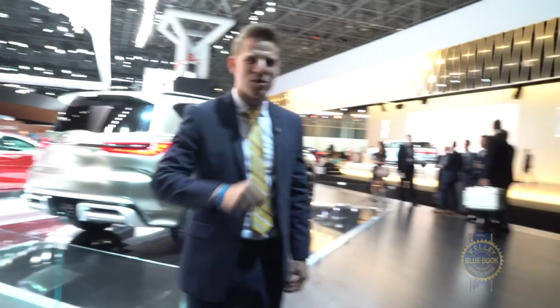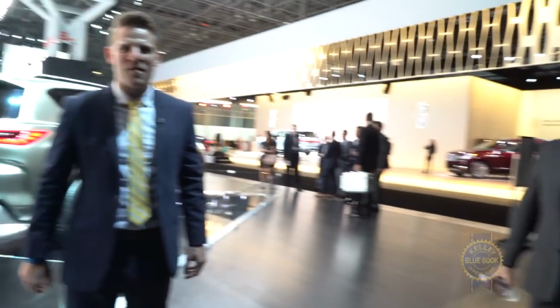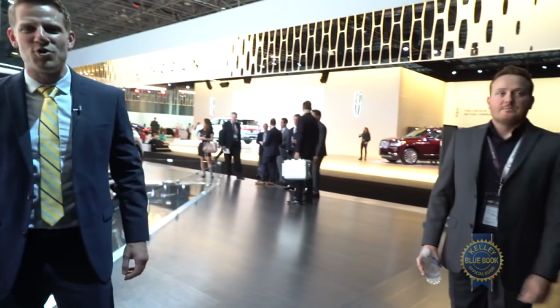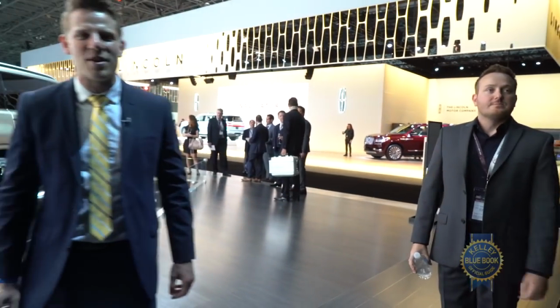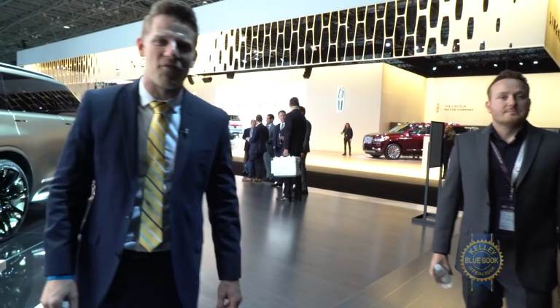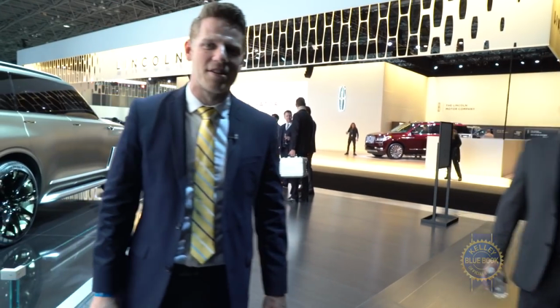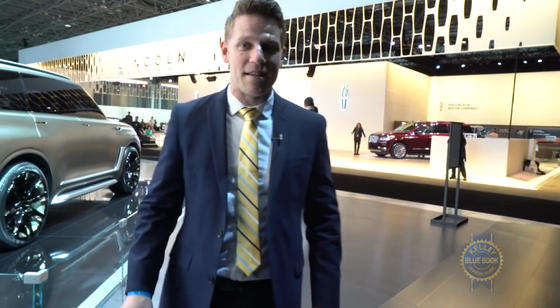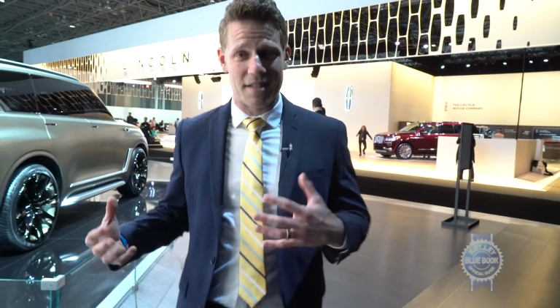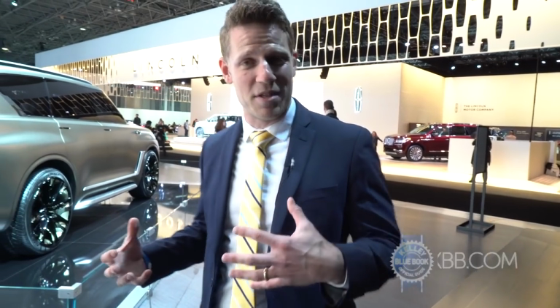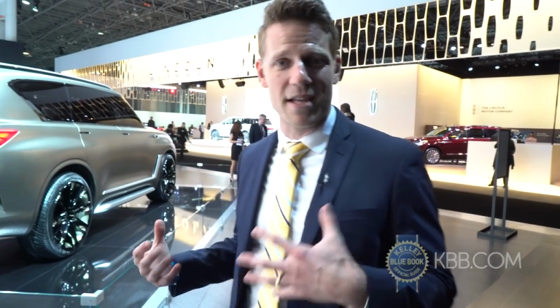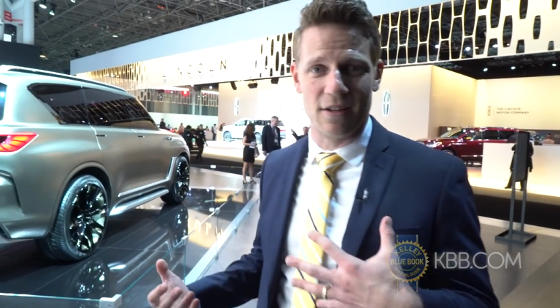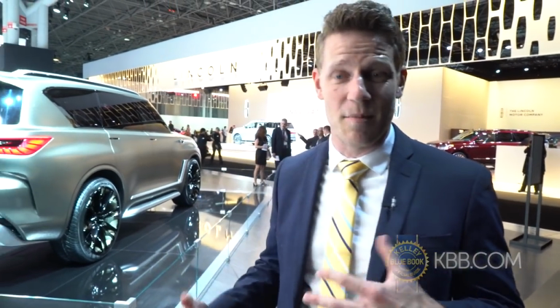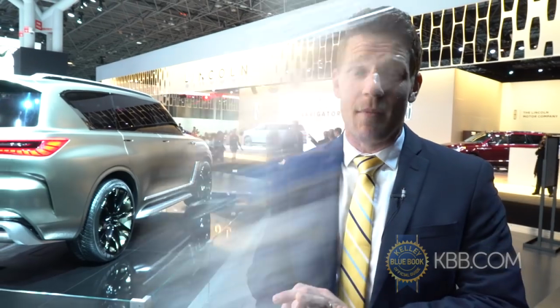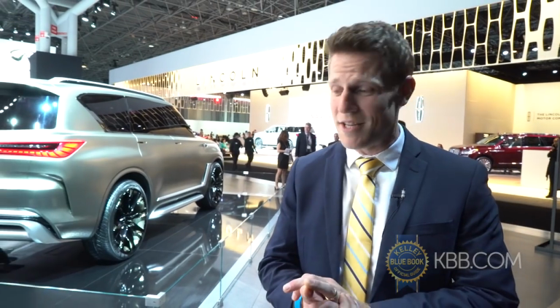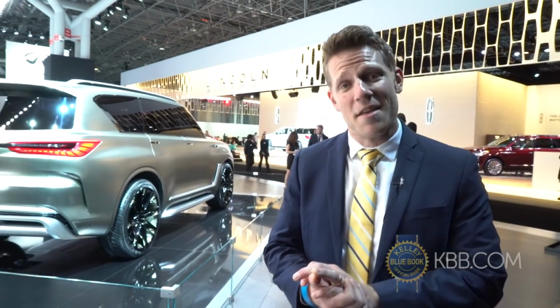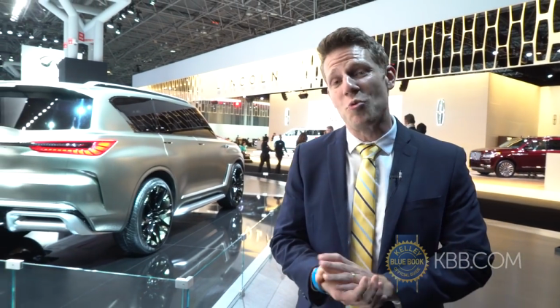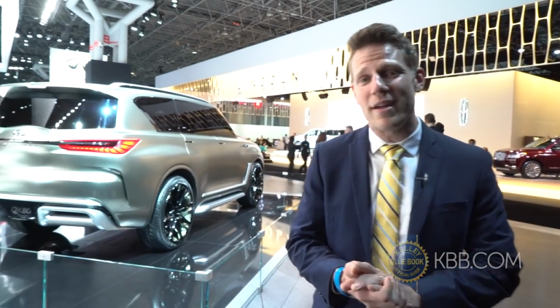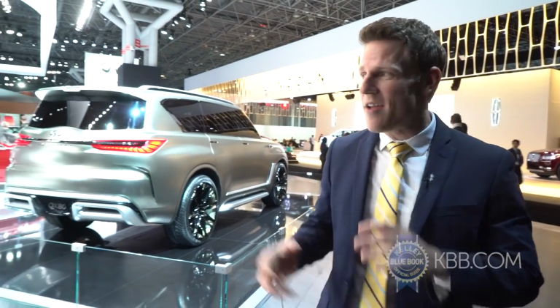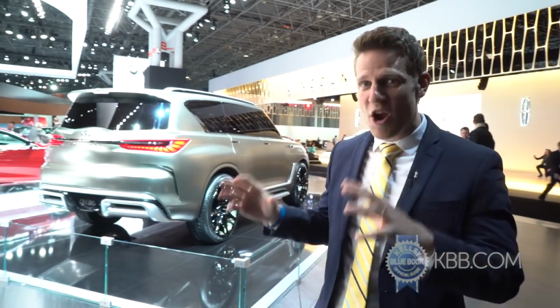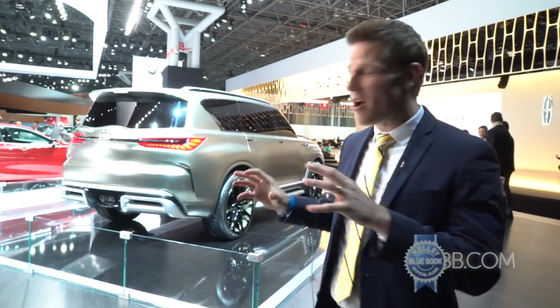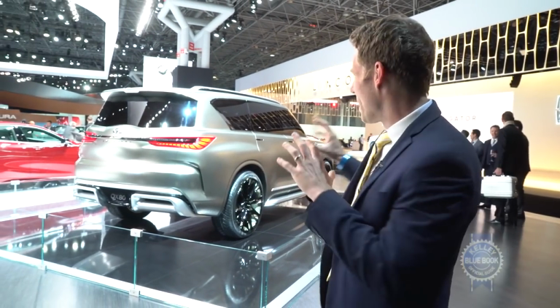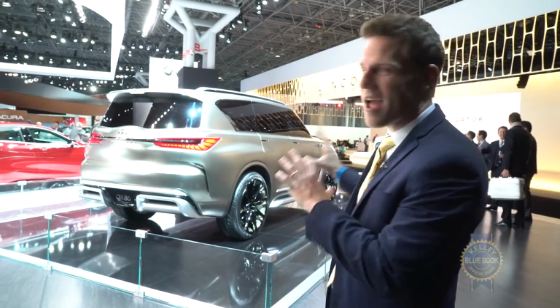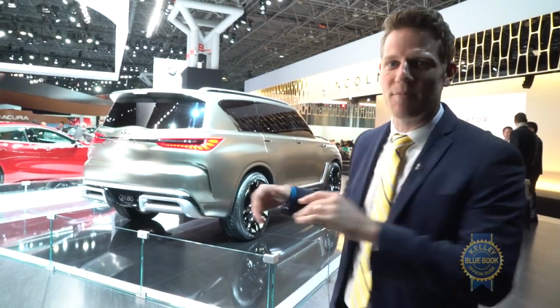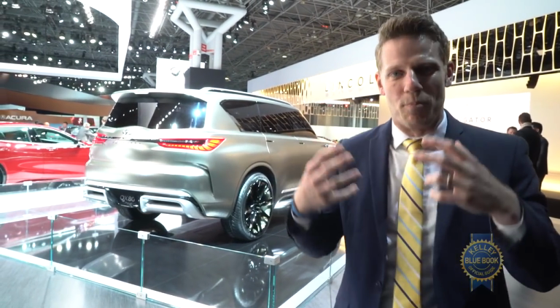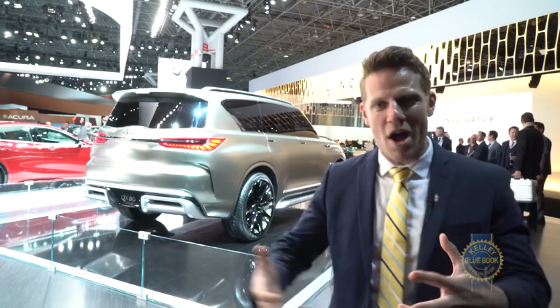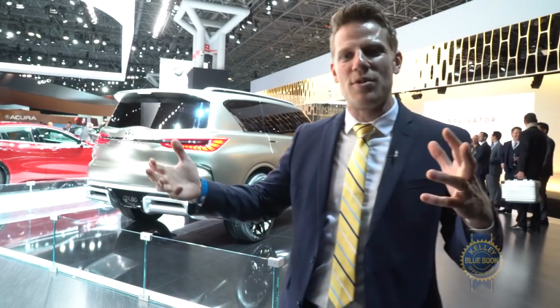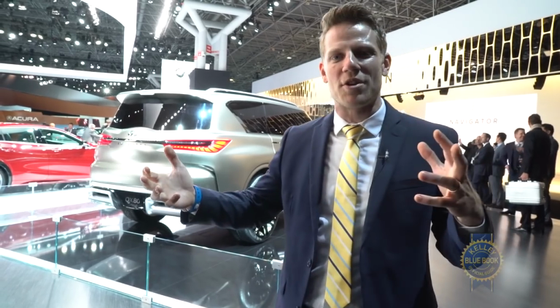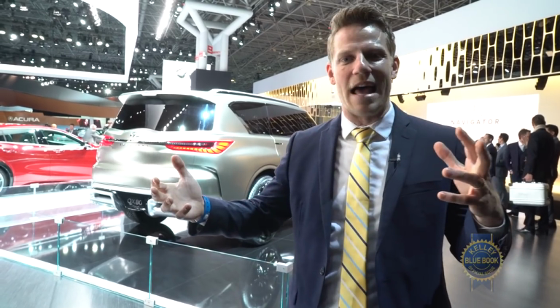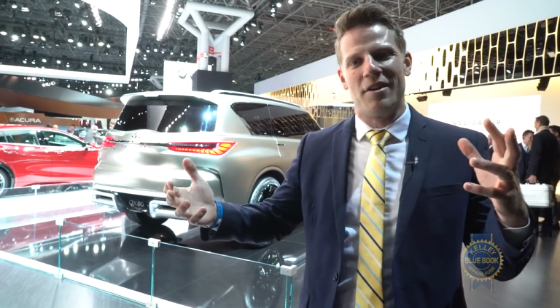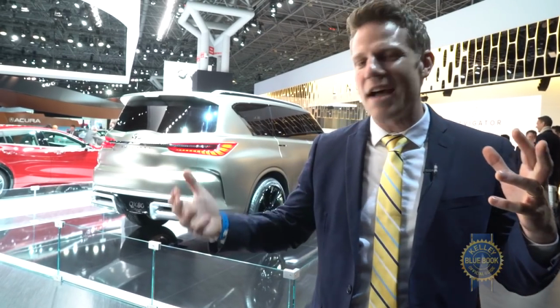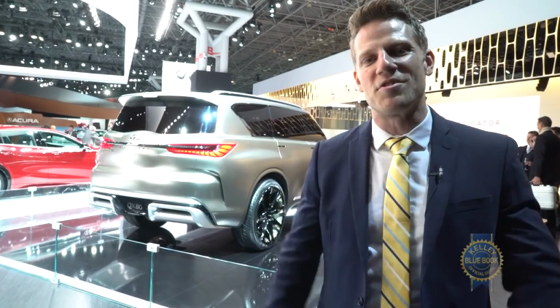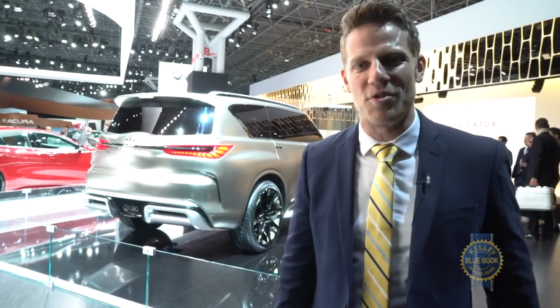So far I've heard a few too many qualifiers to say that this is indeed what the QX80 is going to look like, but my sense is that there will be a fair bit of this concept brought to the production line in the not-too-distant future.